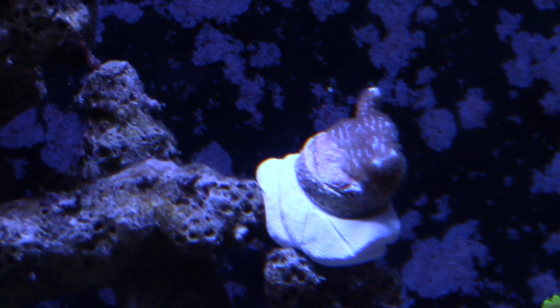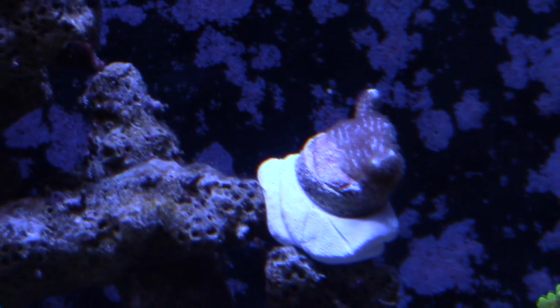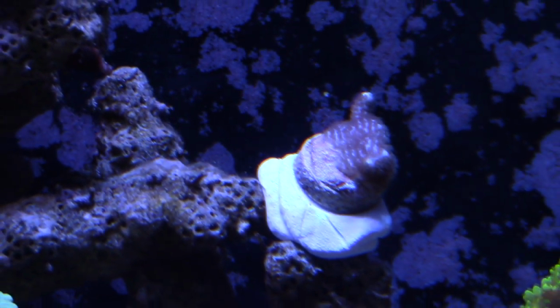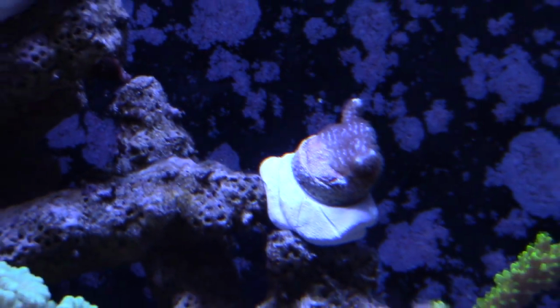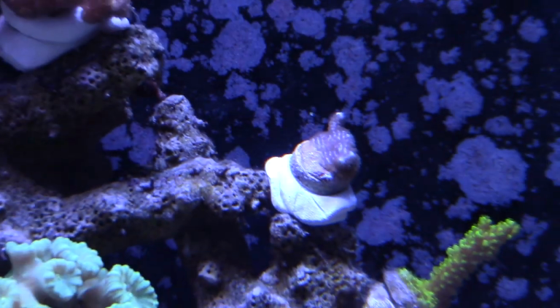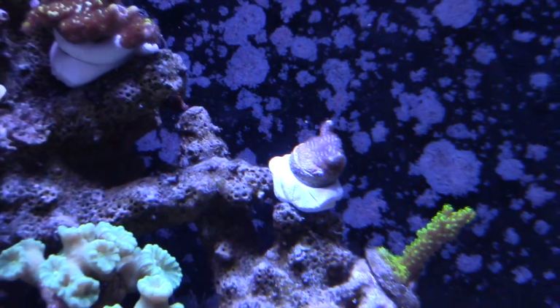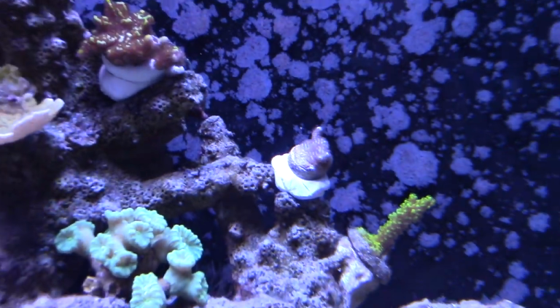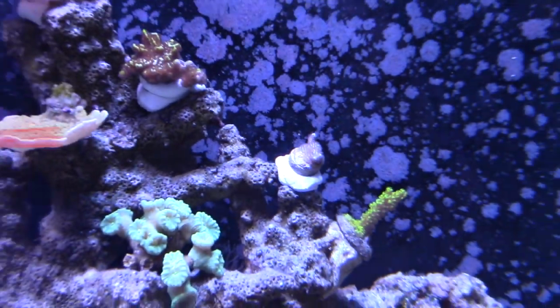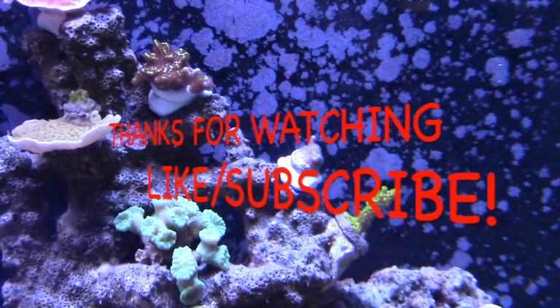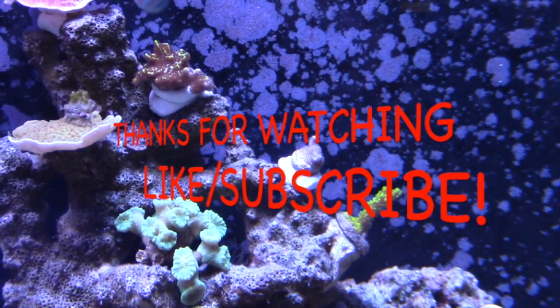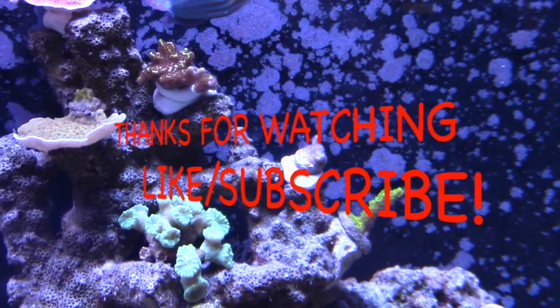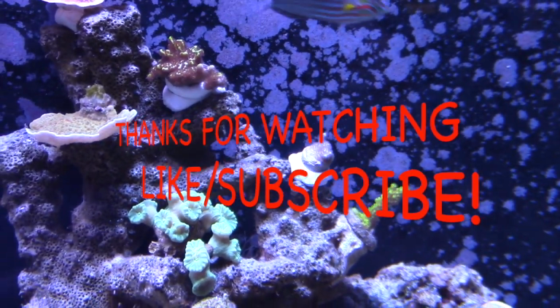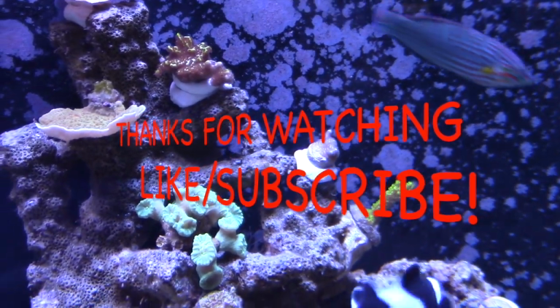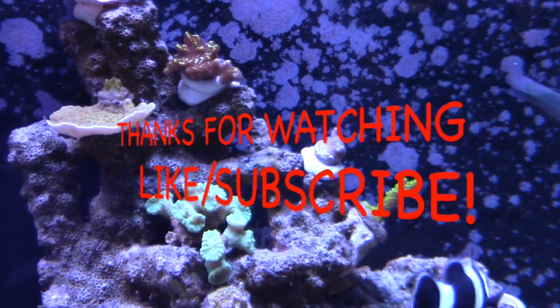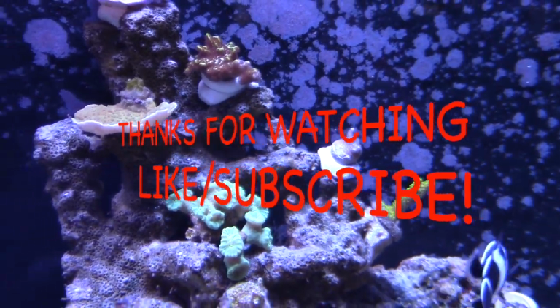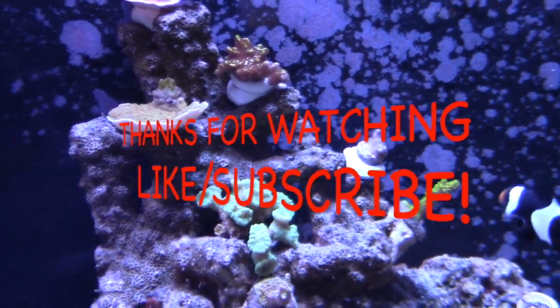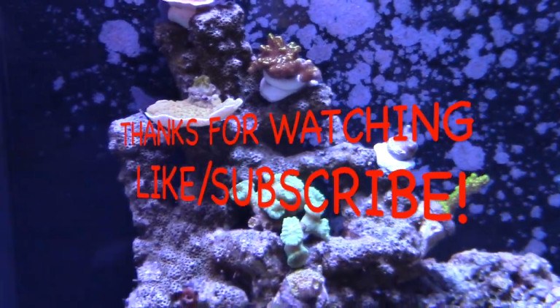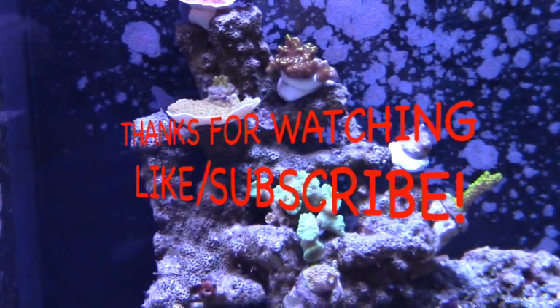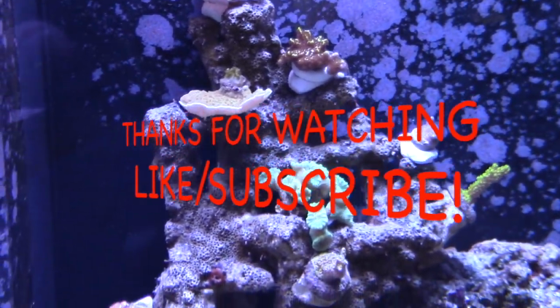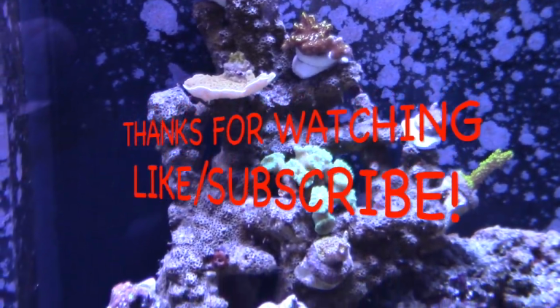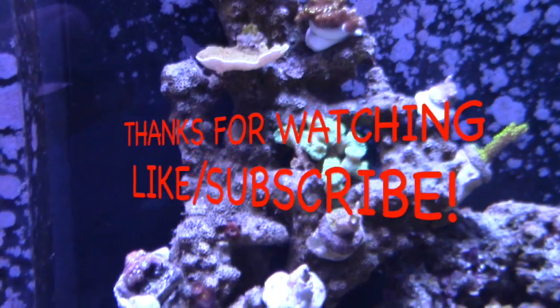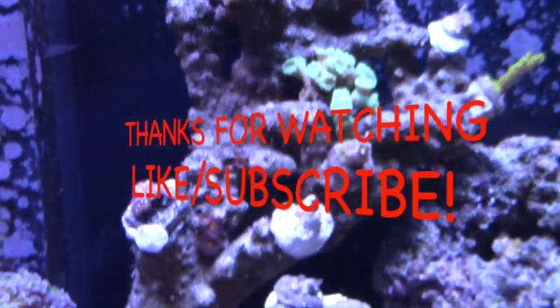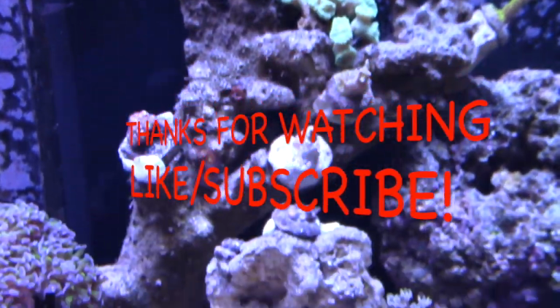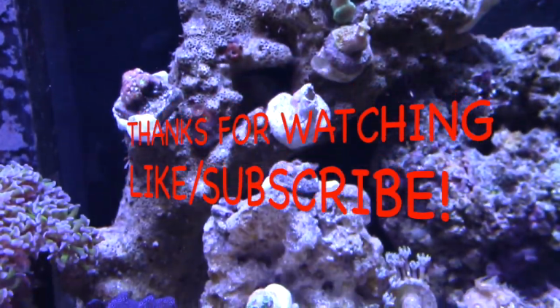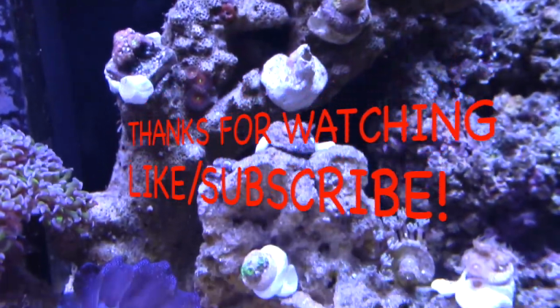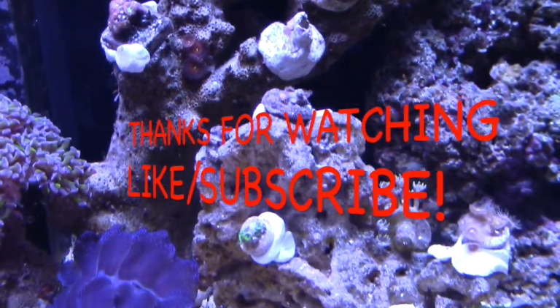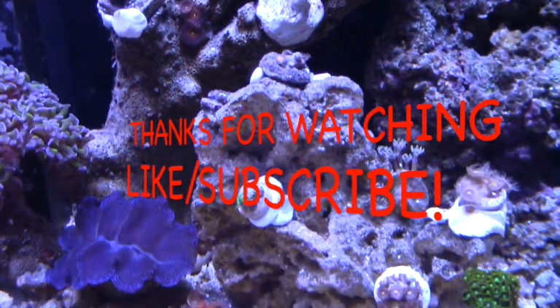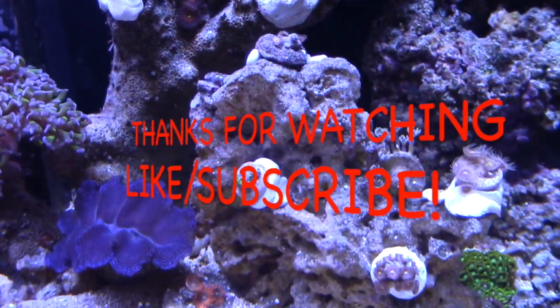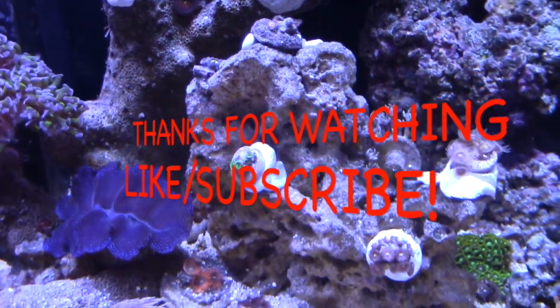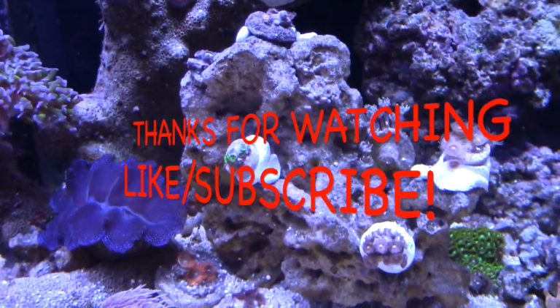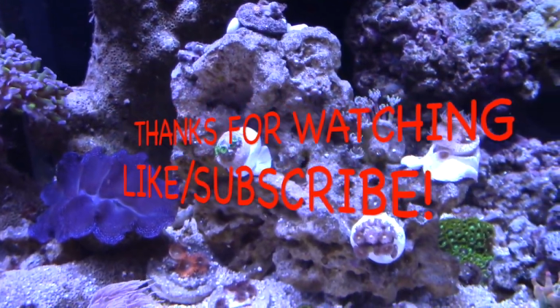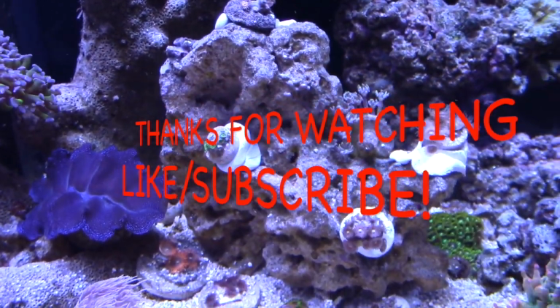Other than that, go ahead and hit that like and subscribe. Really appreciate you guys watching these videos. Thanks for watching and you guys take care — have a good one.